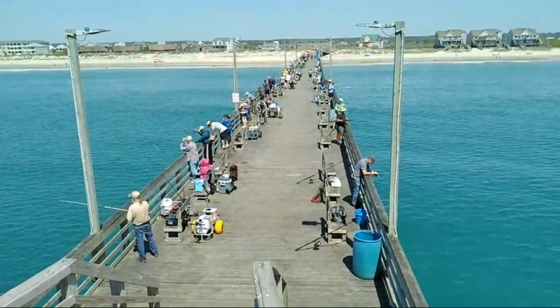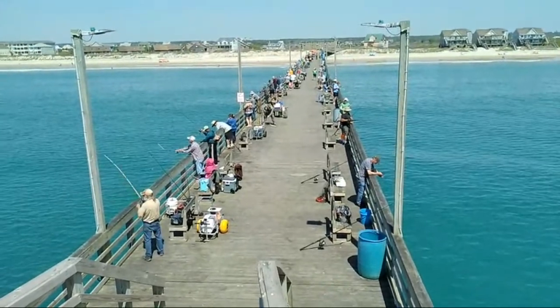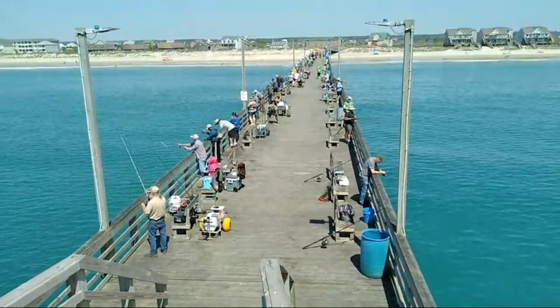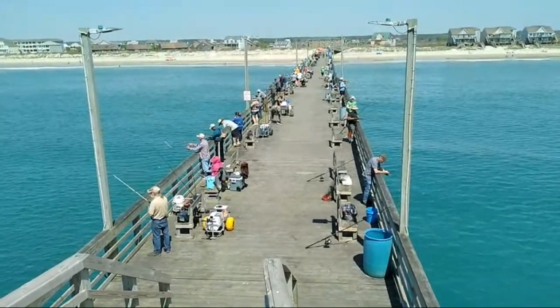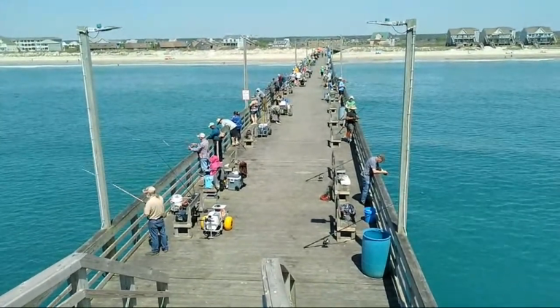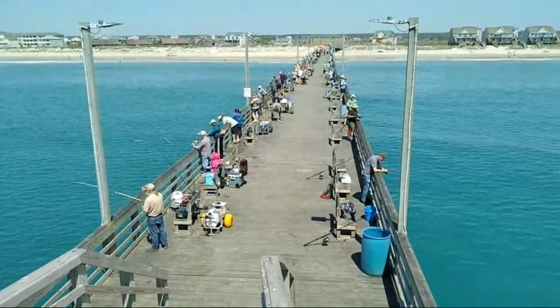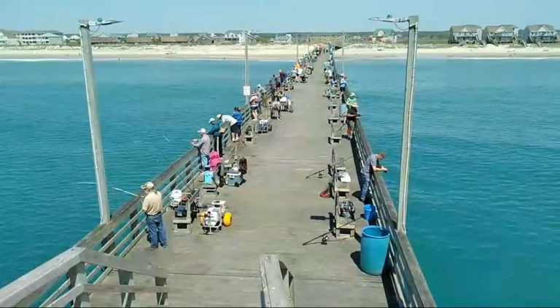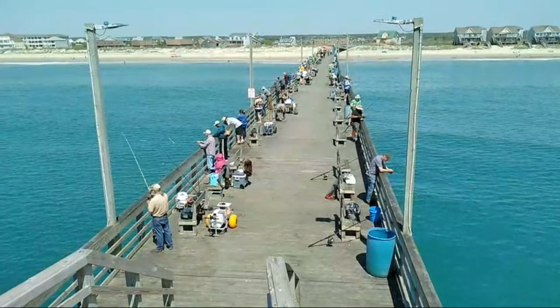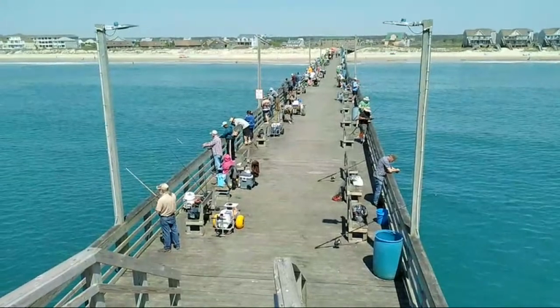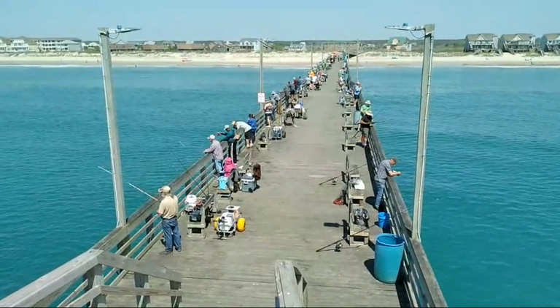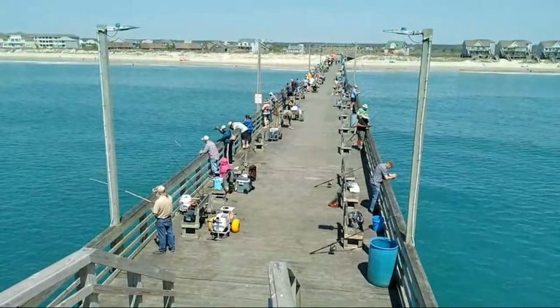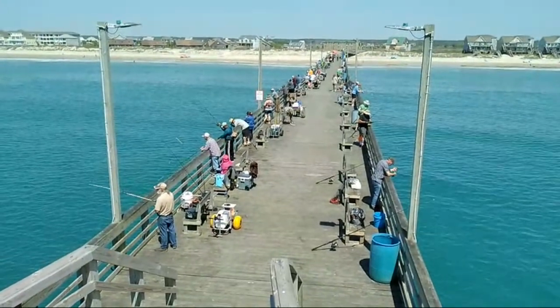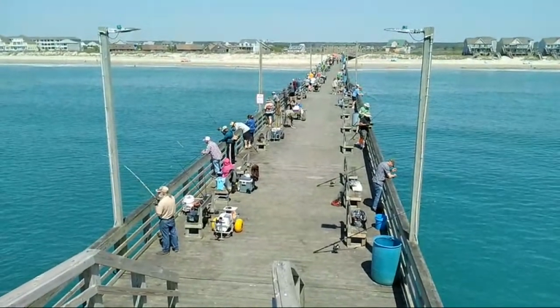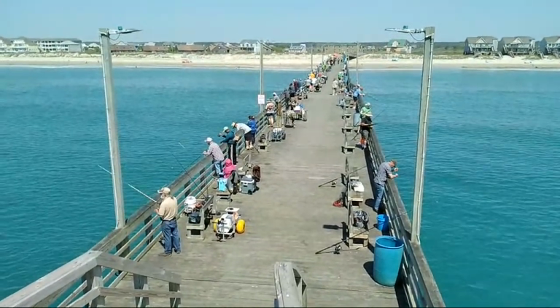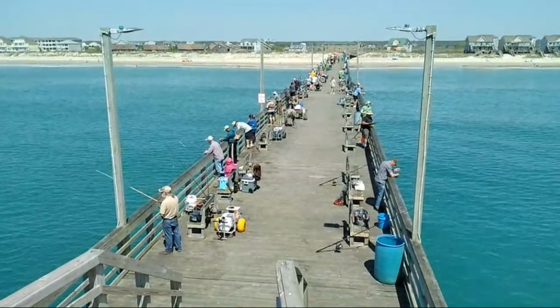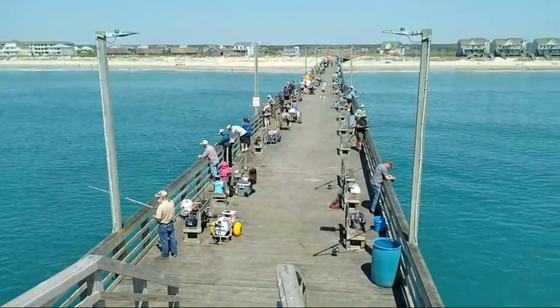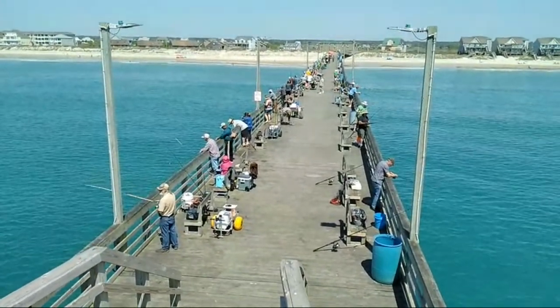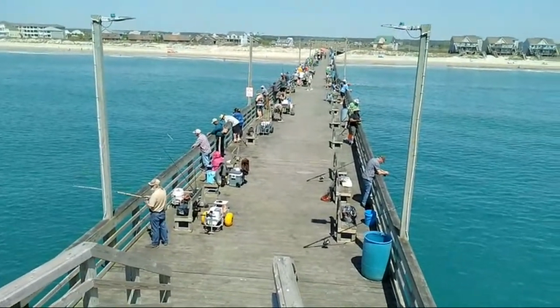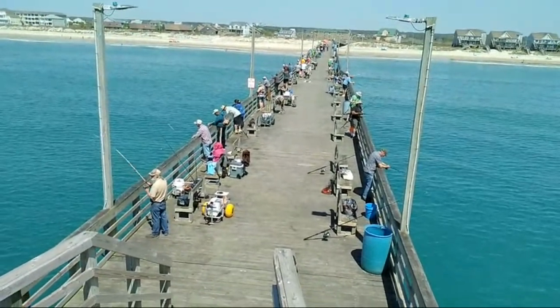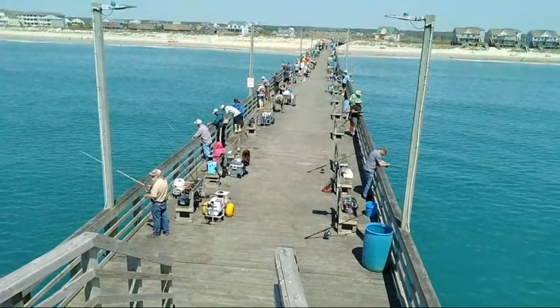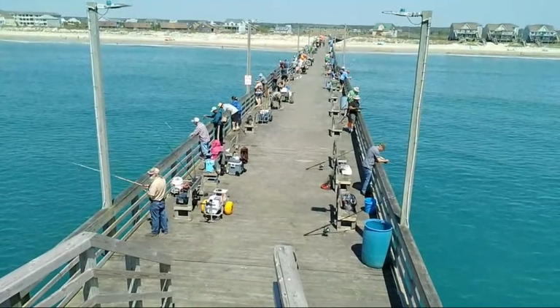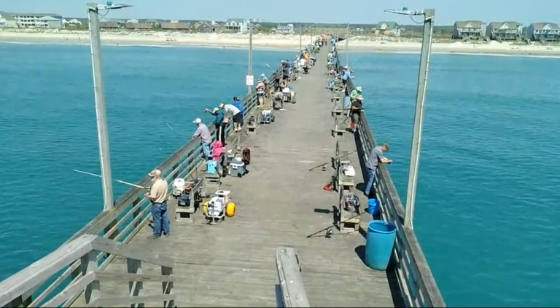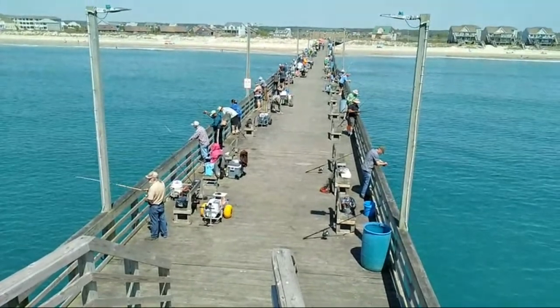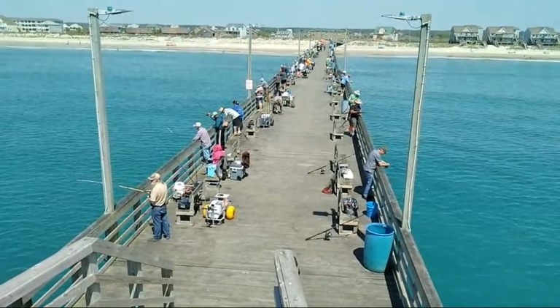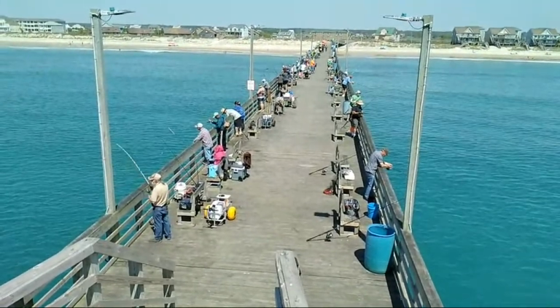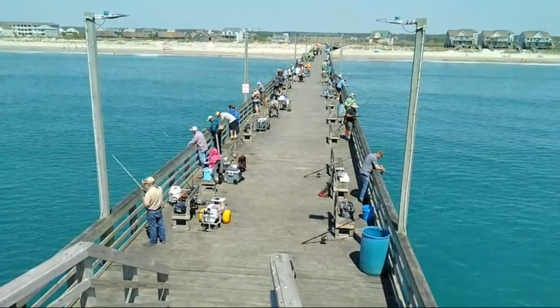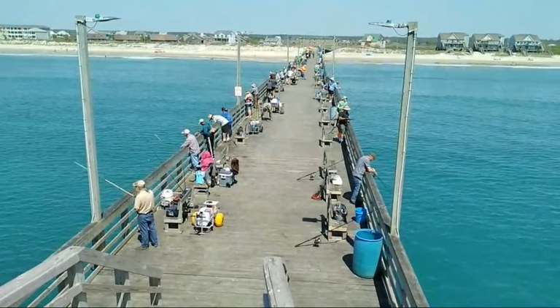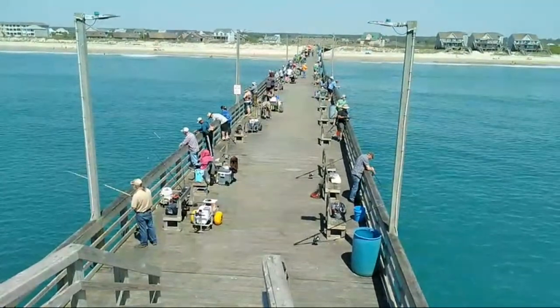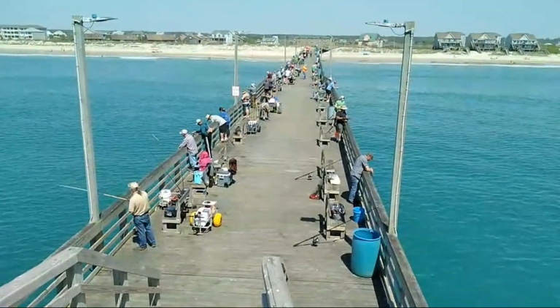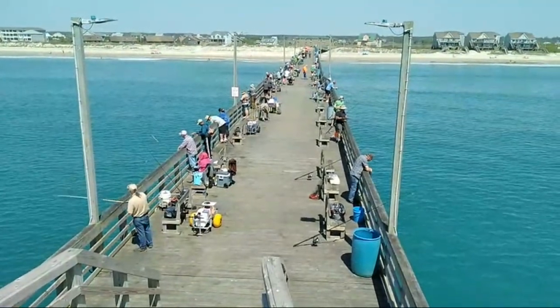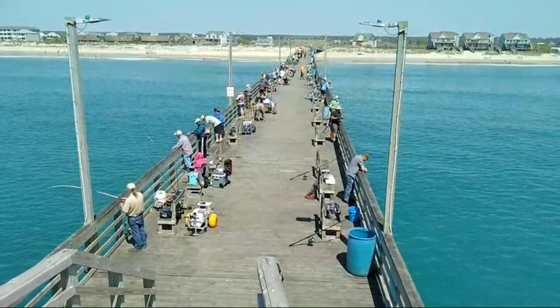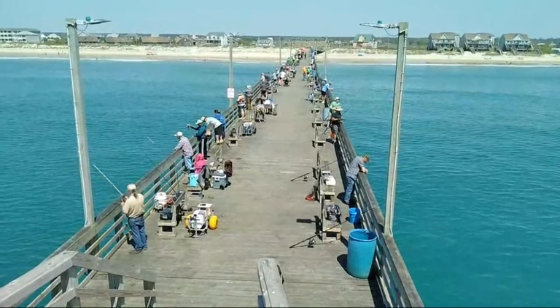Some black drum were caught during the week, and speckled trout and gray trout were also caught along with some sheepshead. As you can see, there are Spanish getting caught out here.